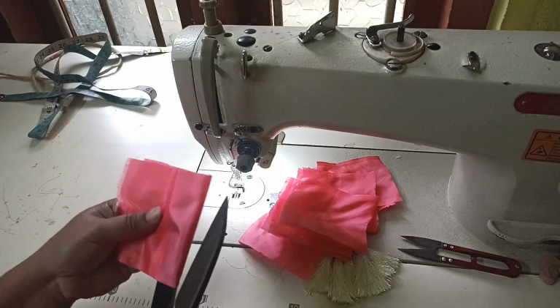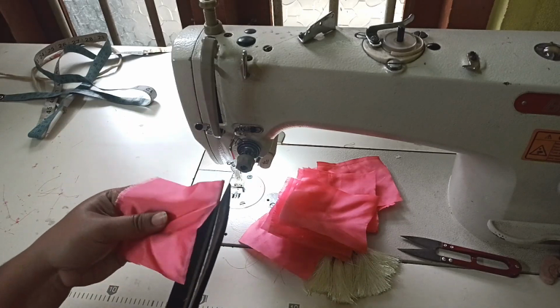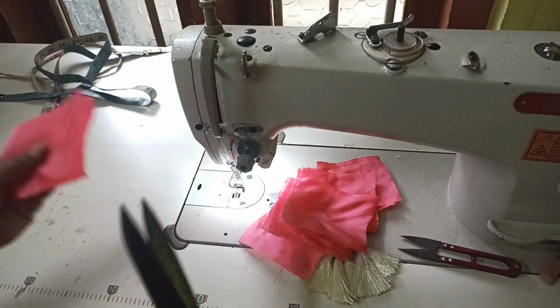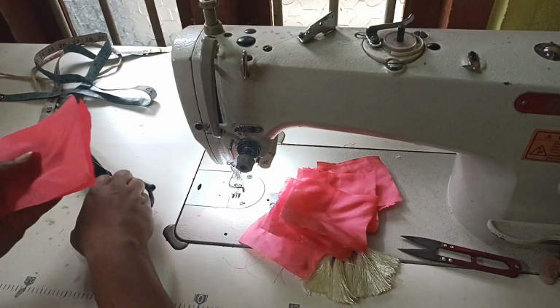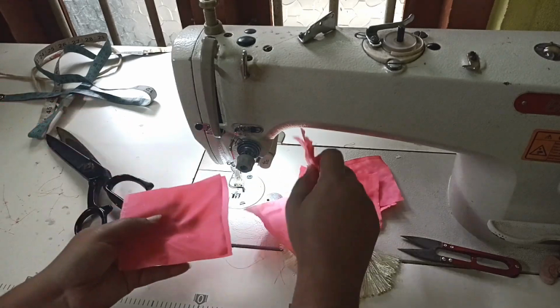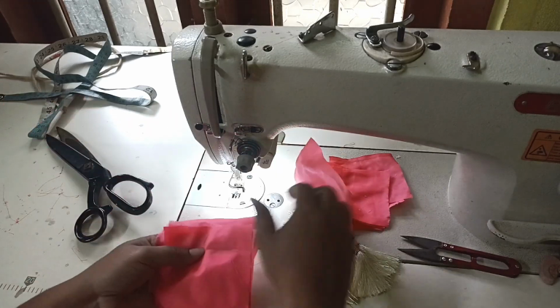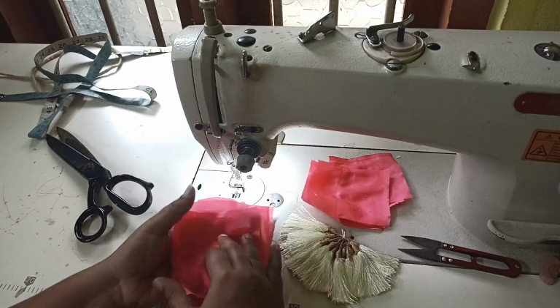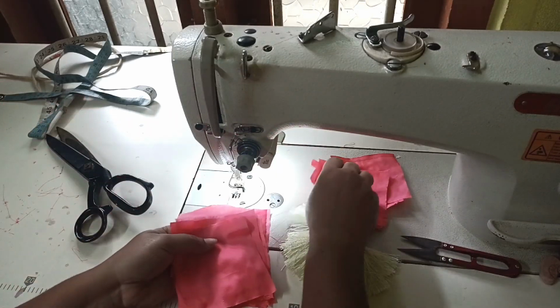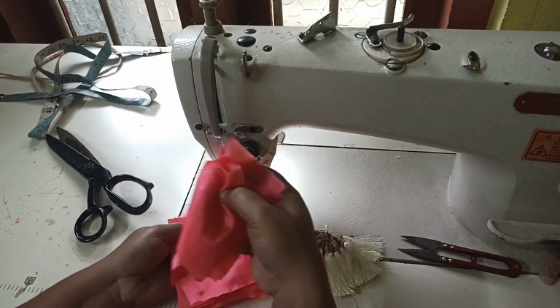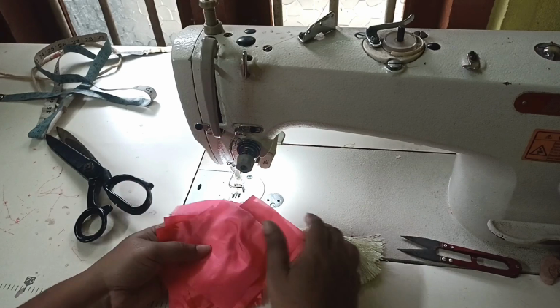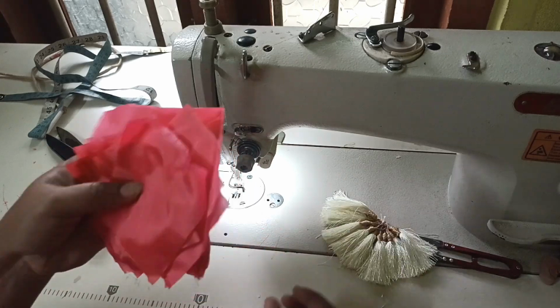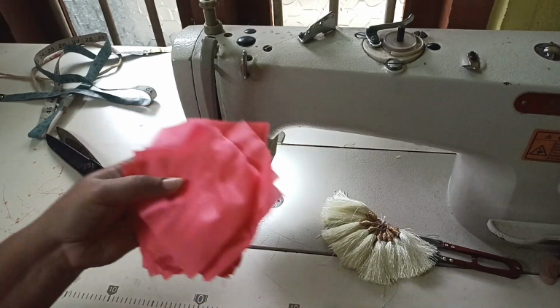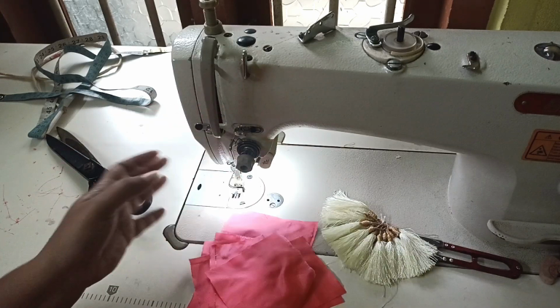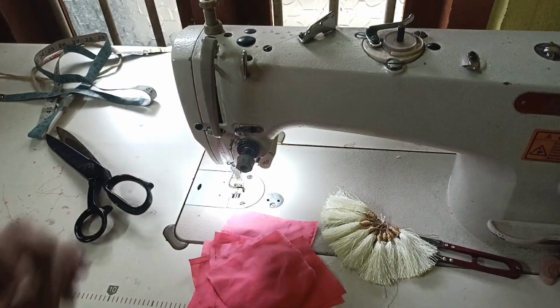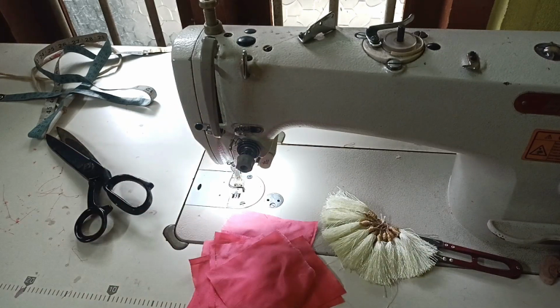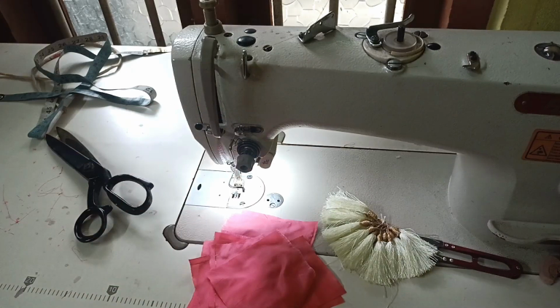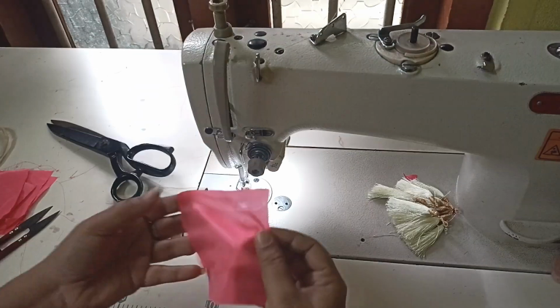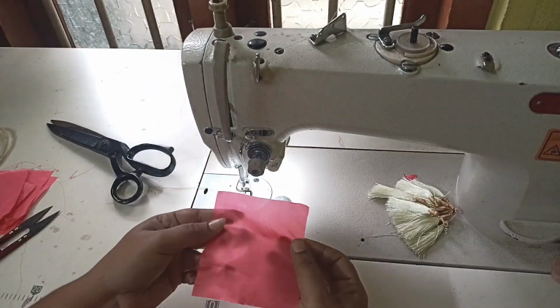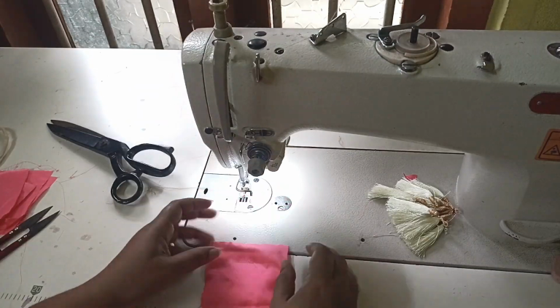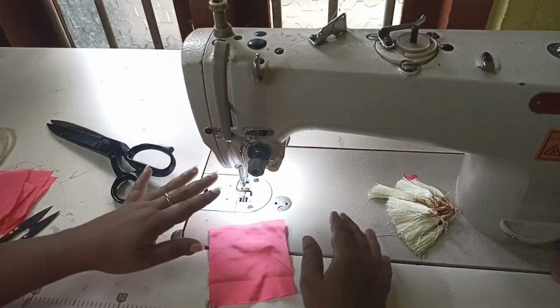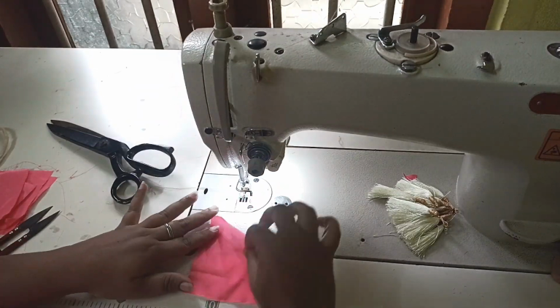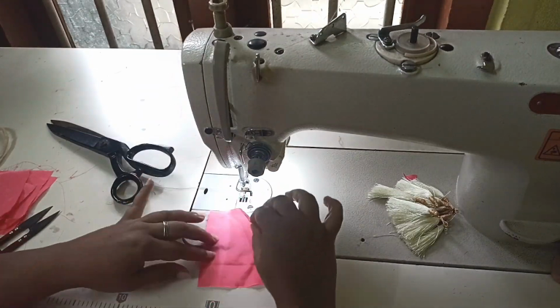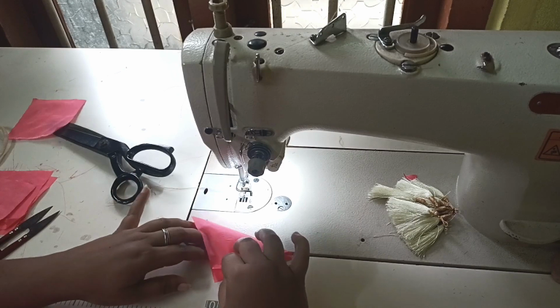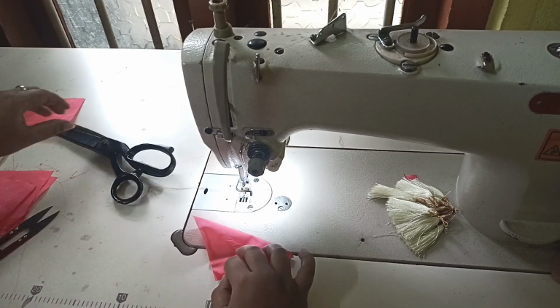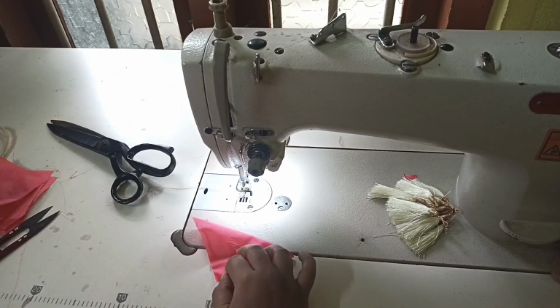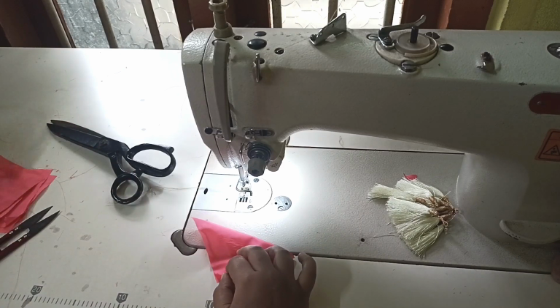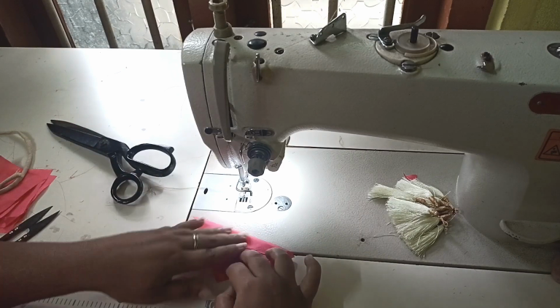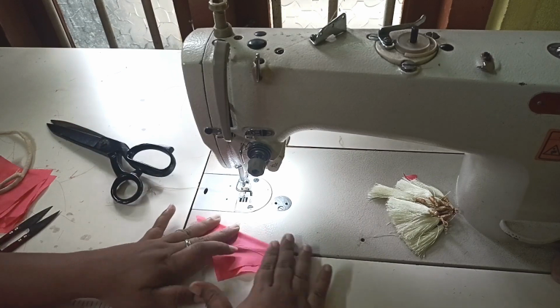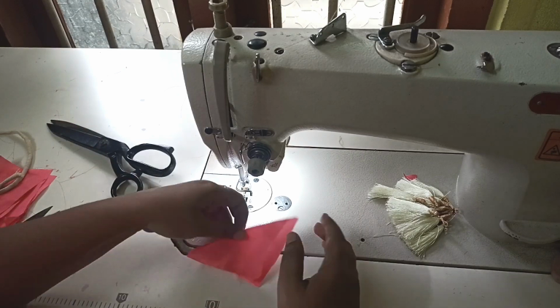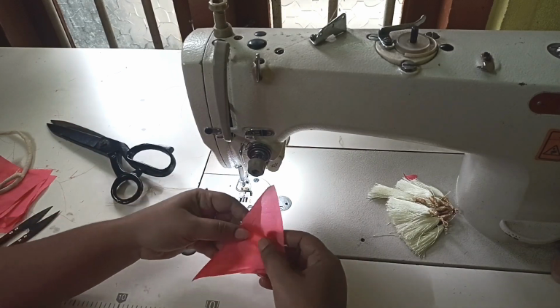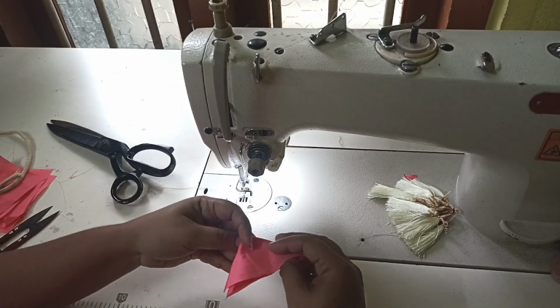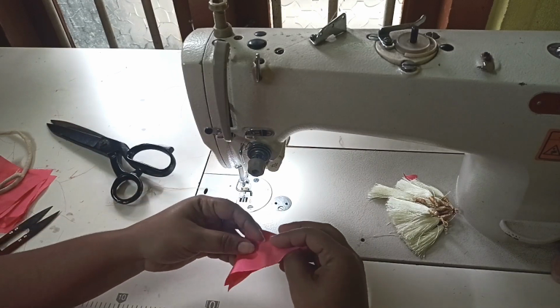I am counting 12 pieces and I am counting the thread. I am going to show you the thread — I put a hanging to the house.